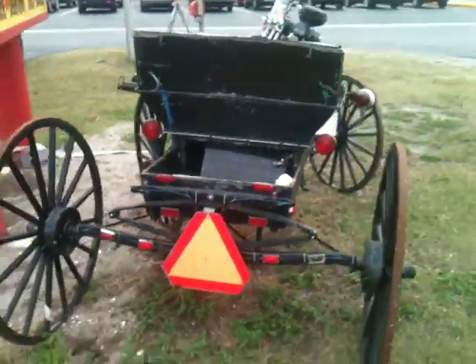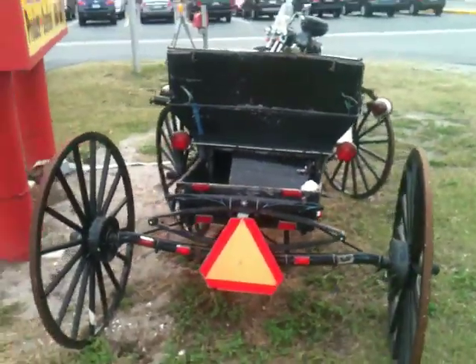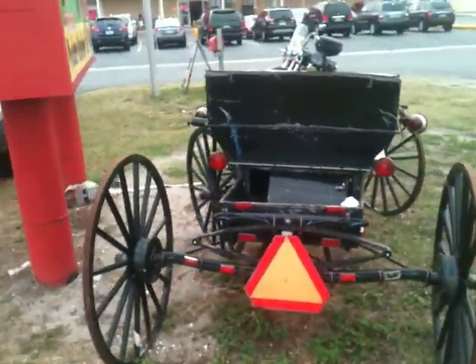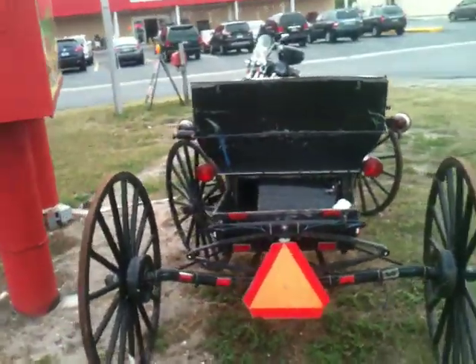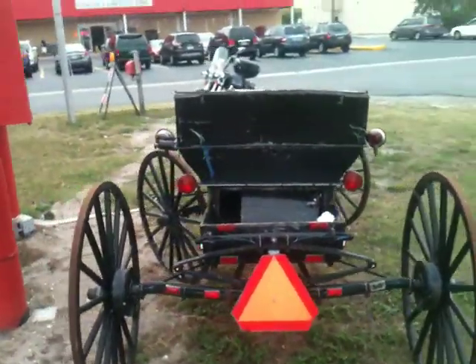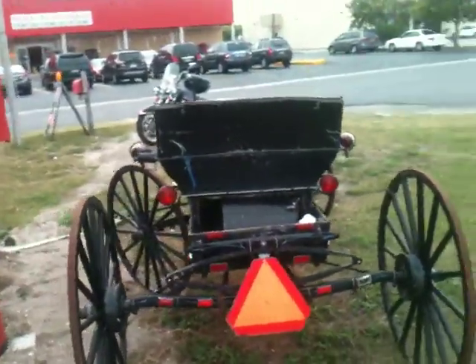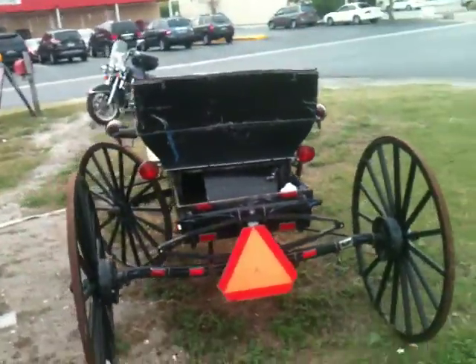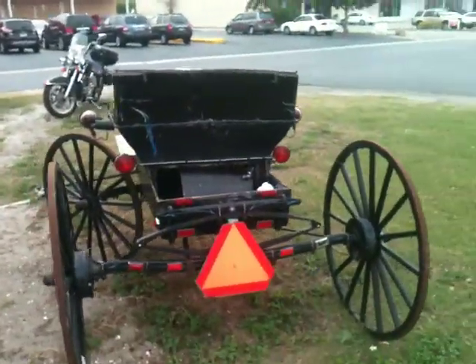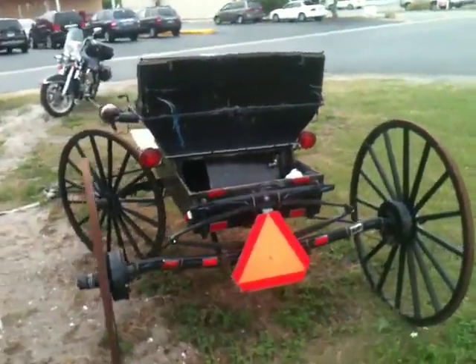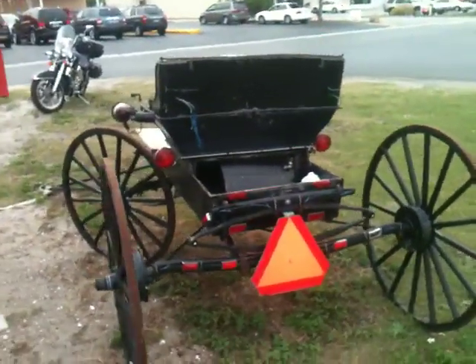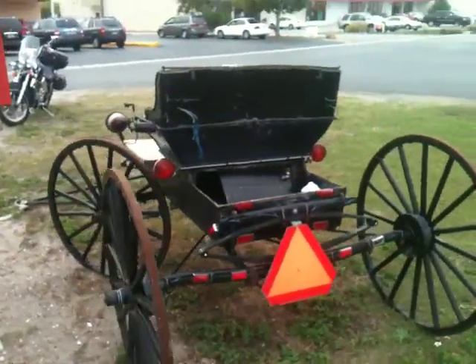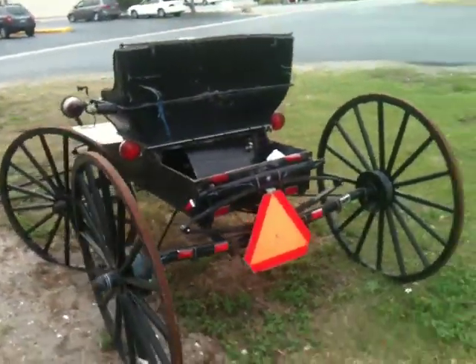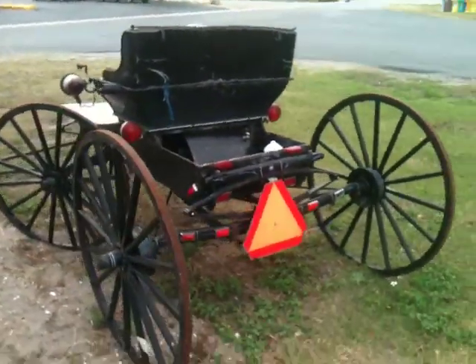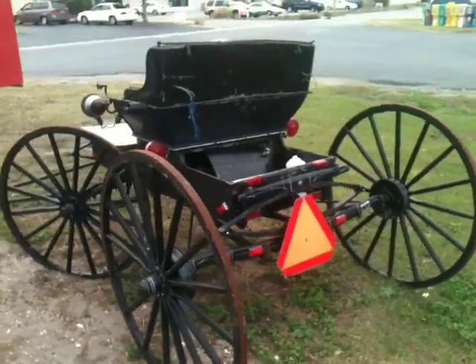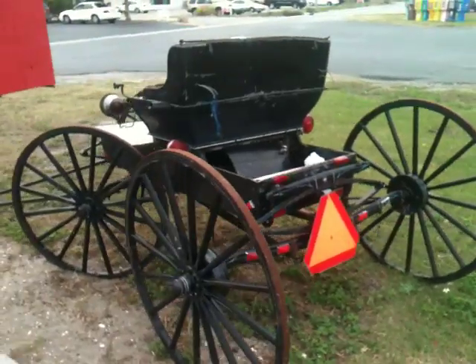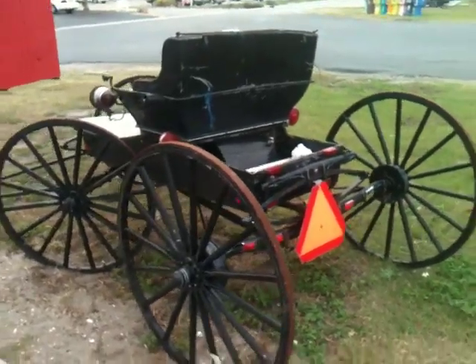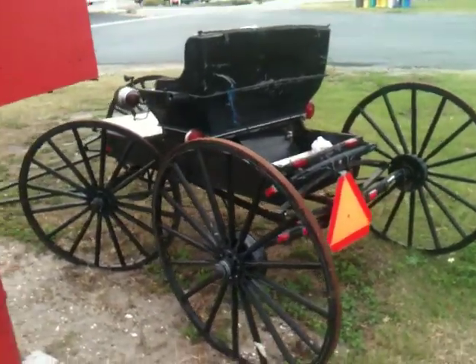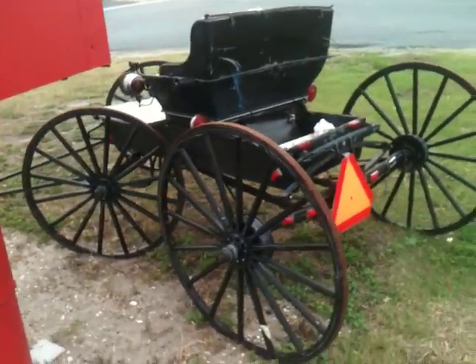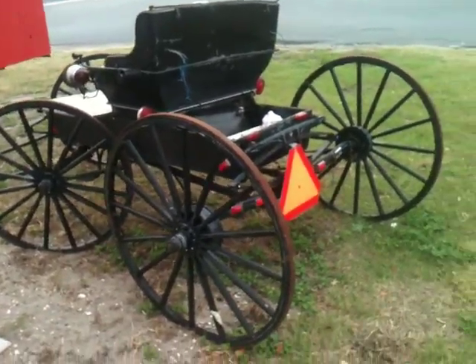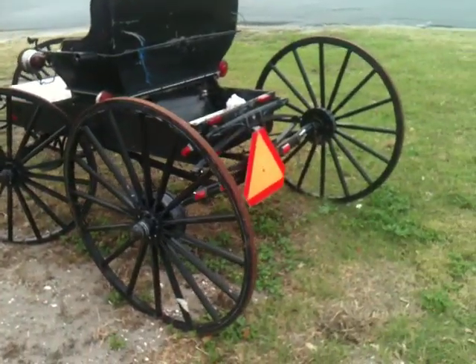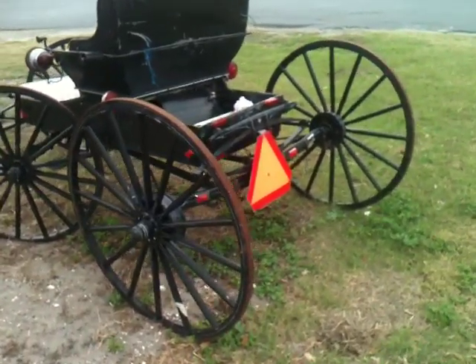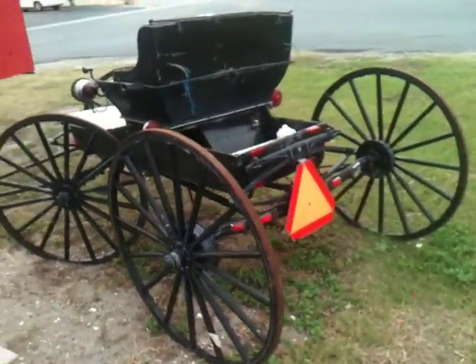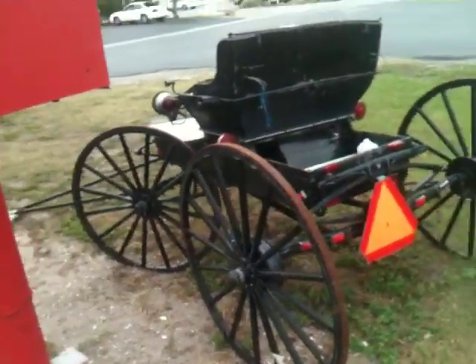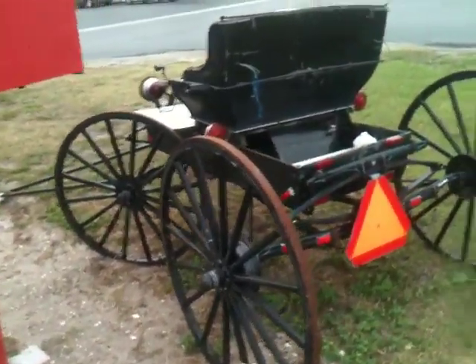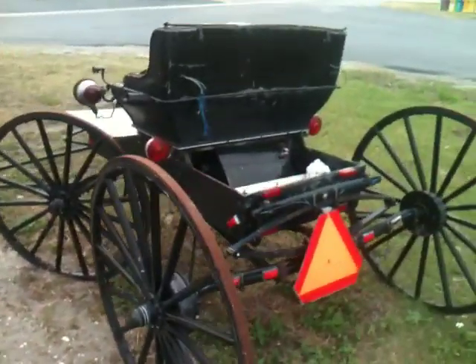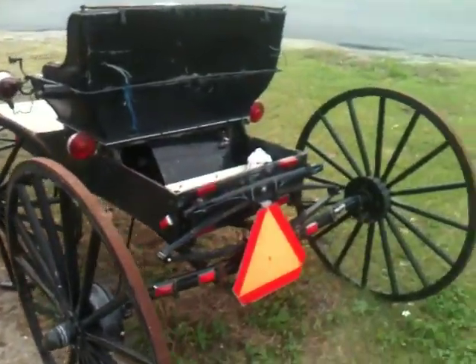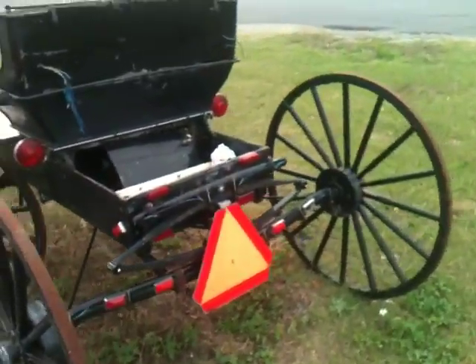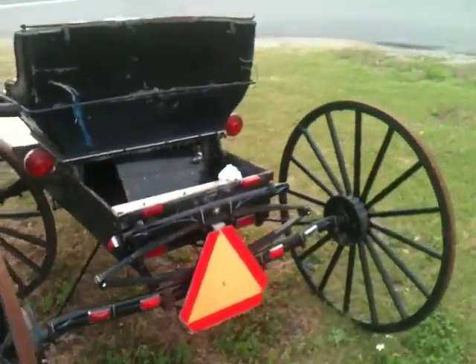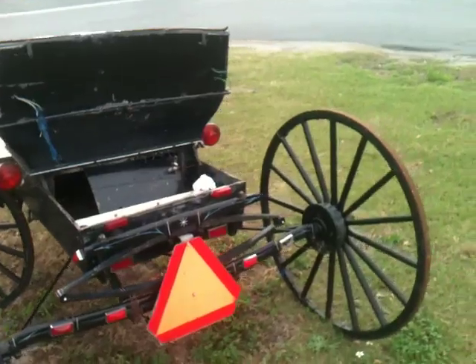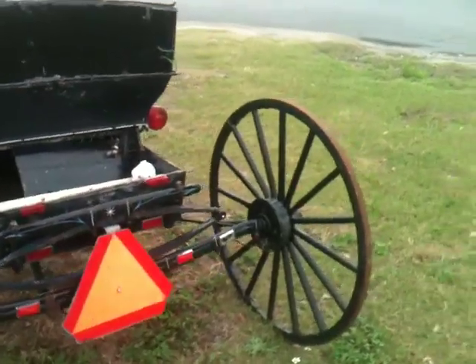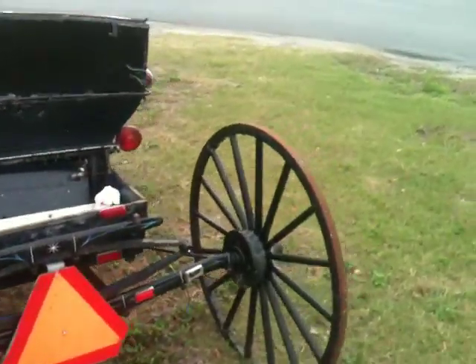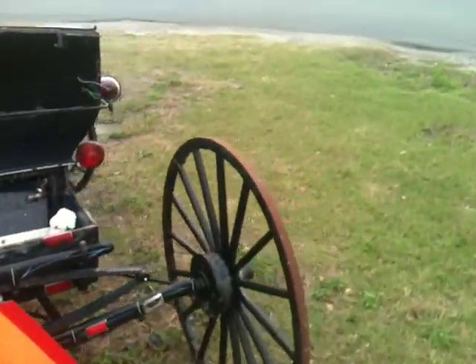I've been meaning to film this thing when it wasn't decorated up for Christmas or holidays or anything like that forever. So now I have.